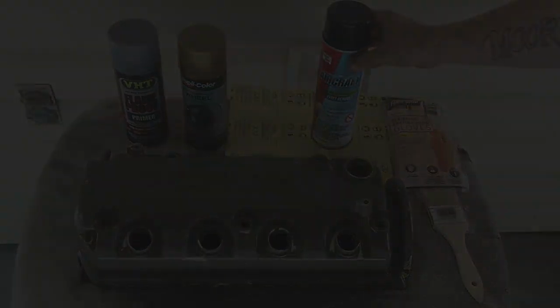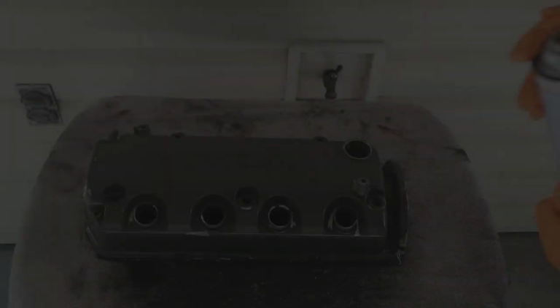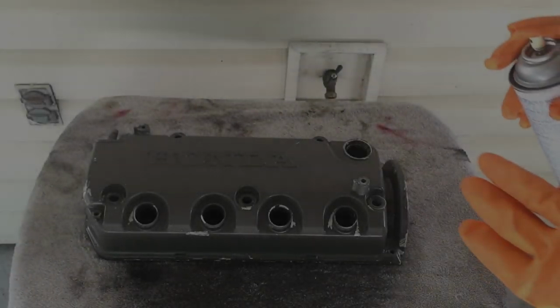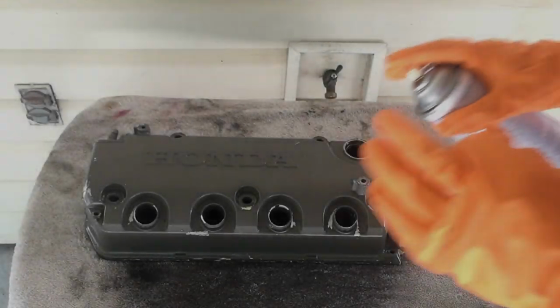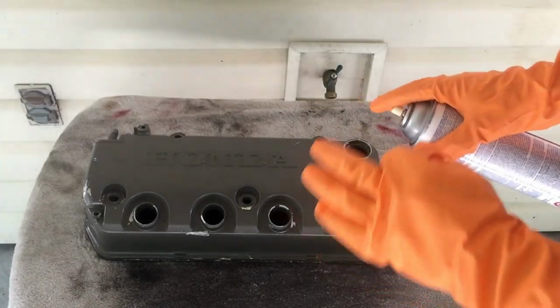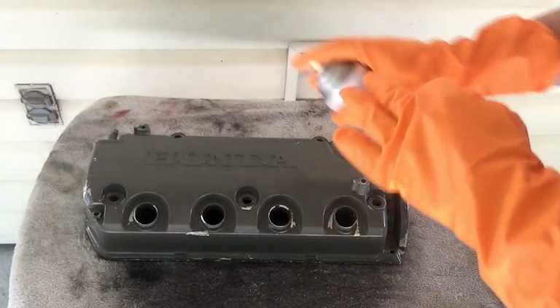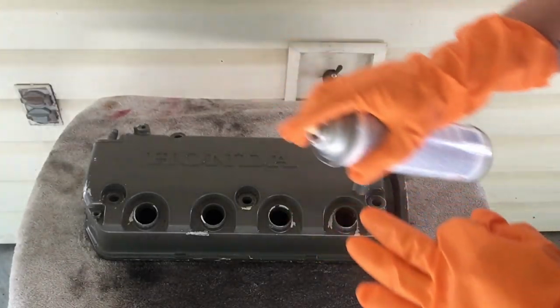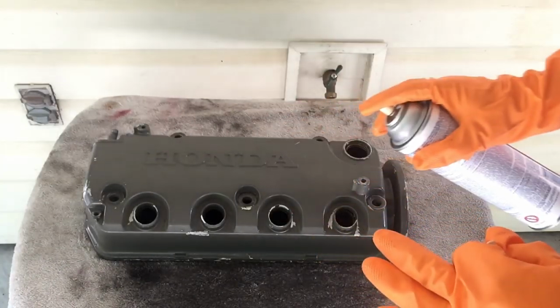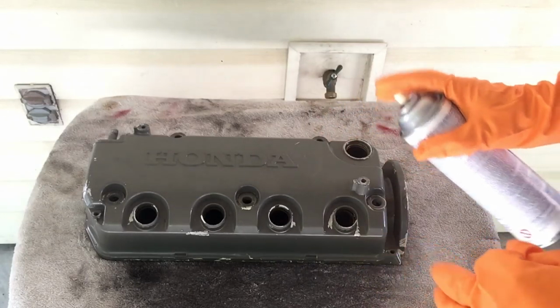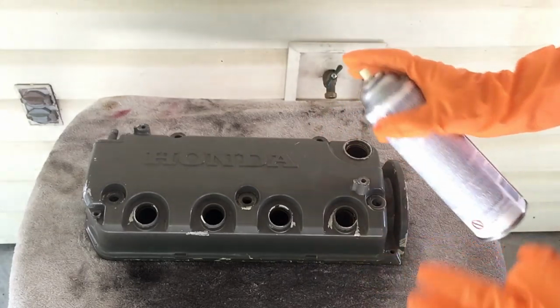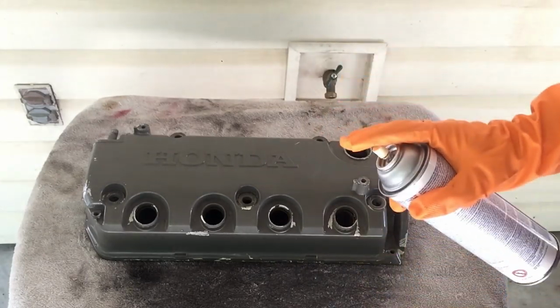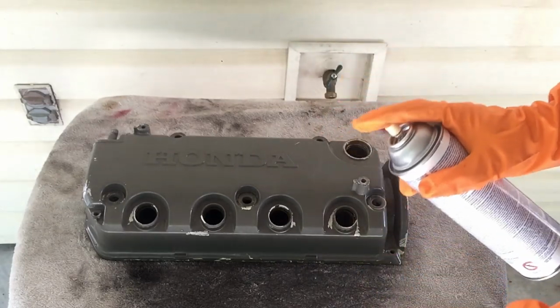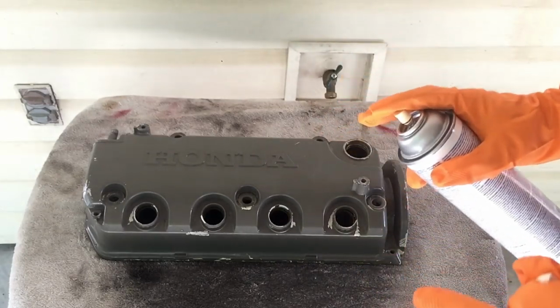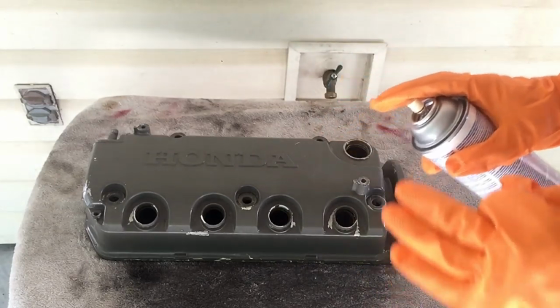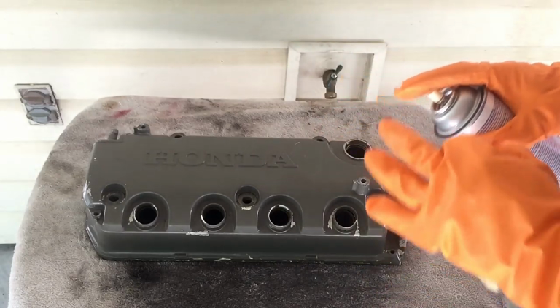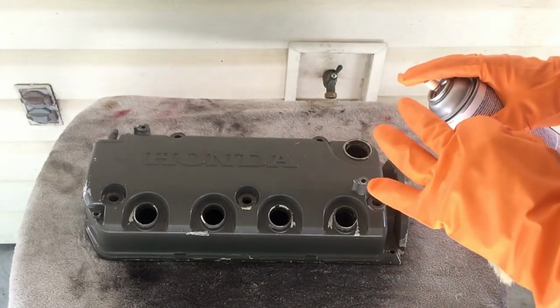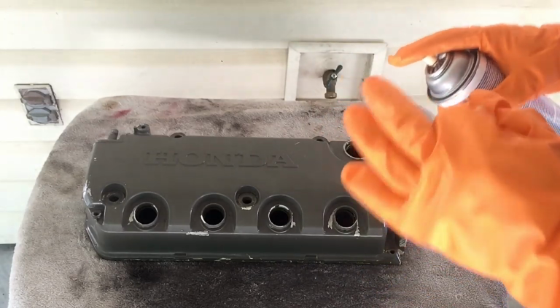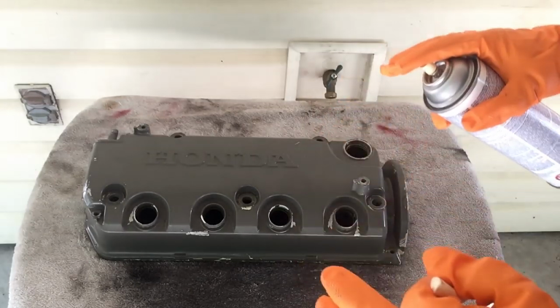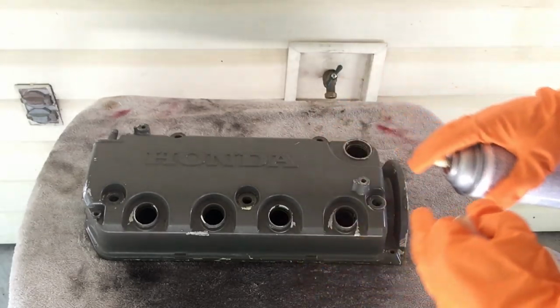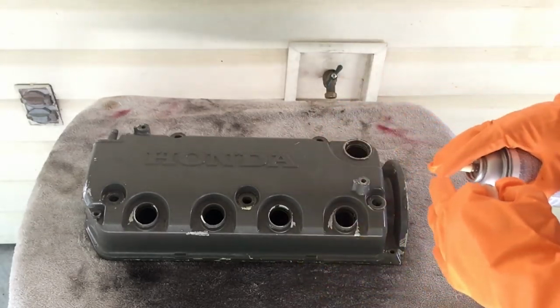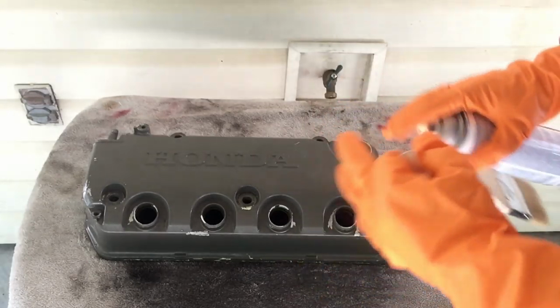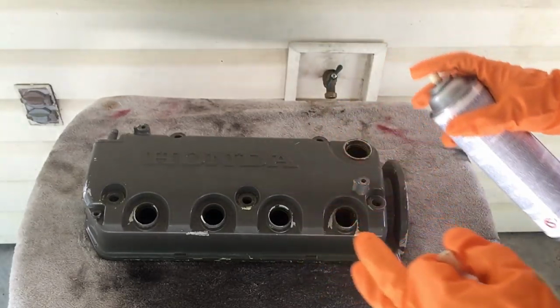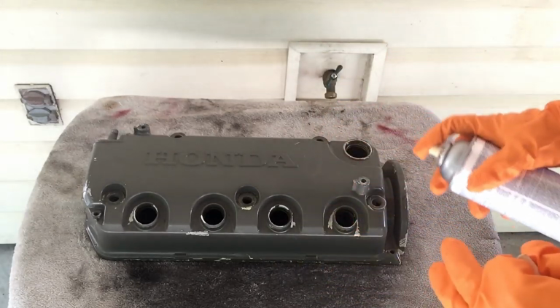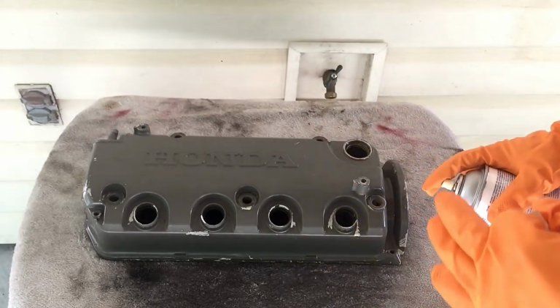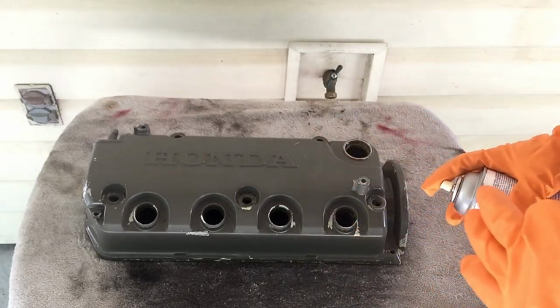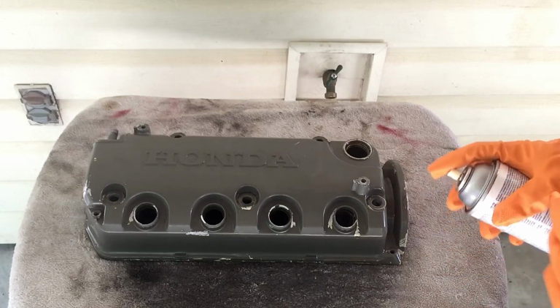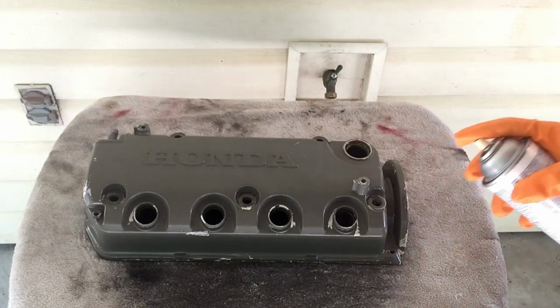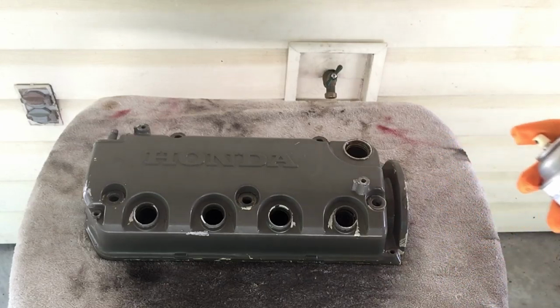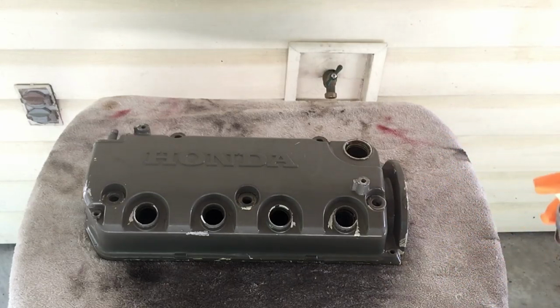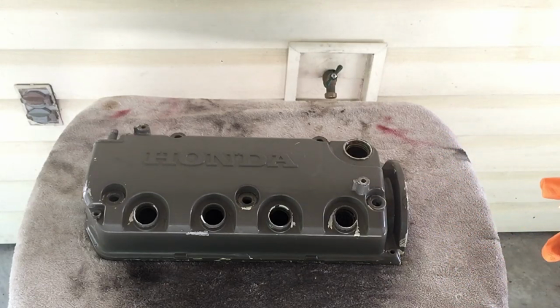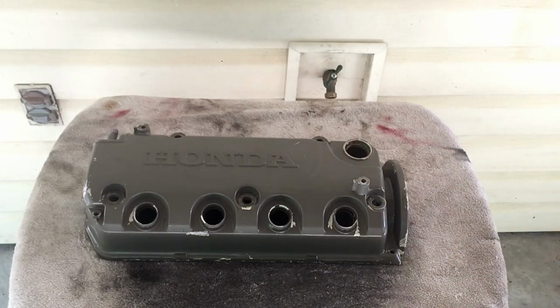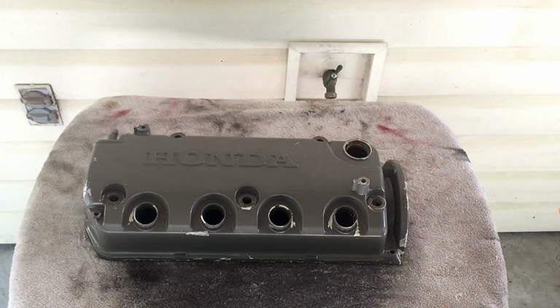For best results, once you're finished applying the coats, put it in the sun because that'll help with the heat — it'll help bake it pretty much. So I'm going to go ahead and start spraying.